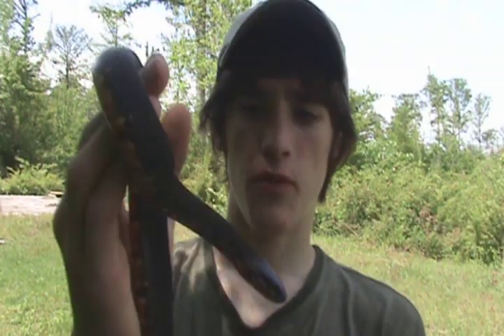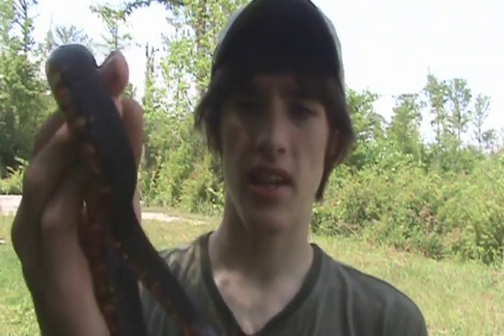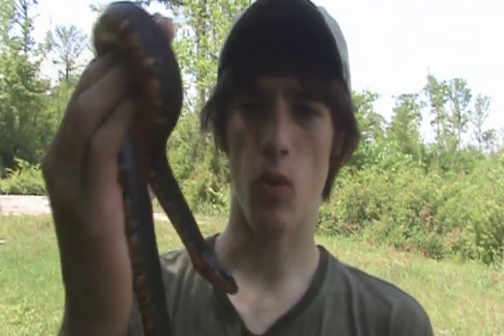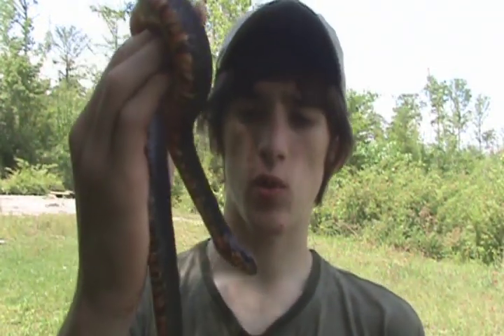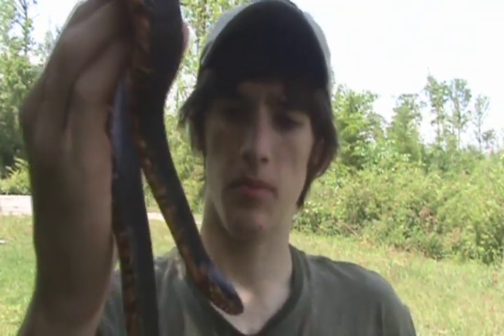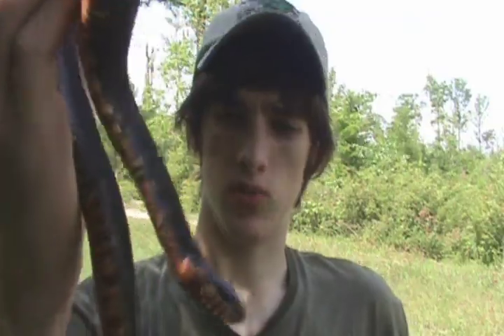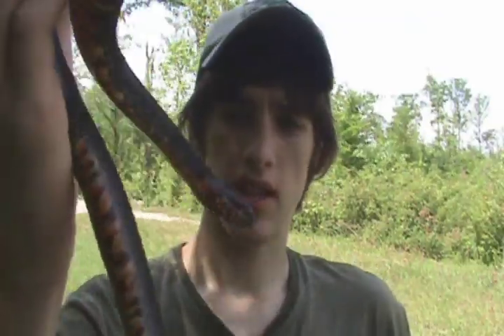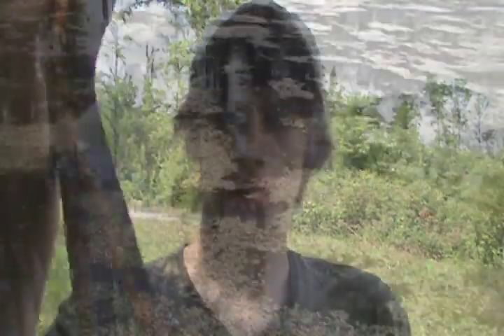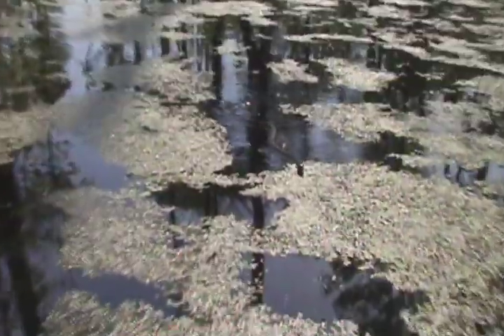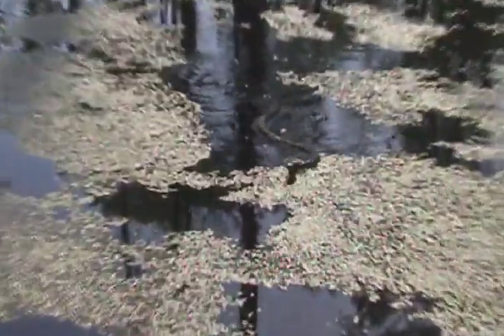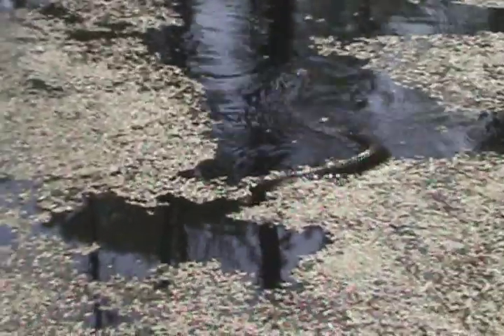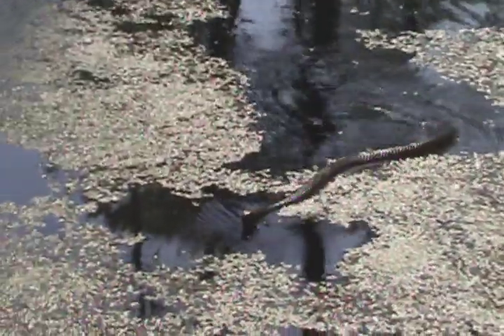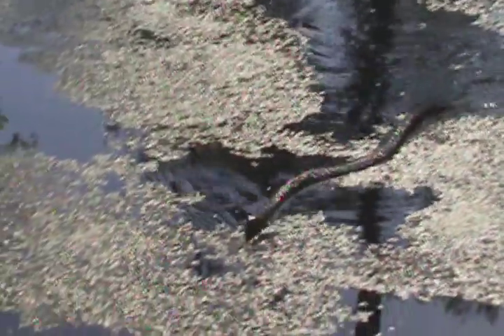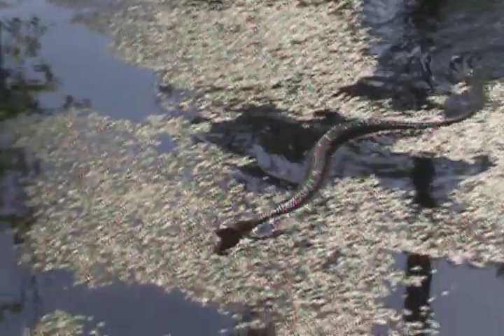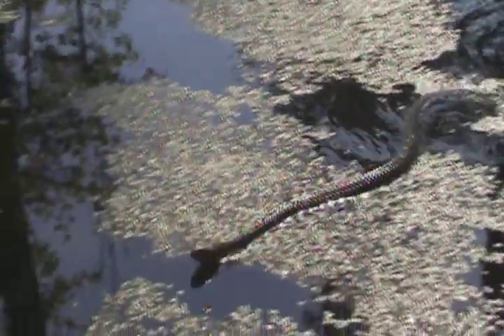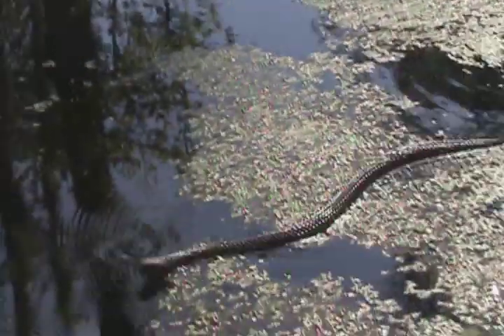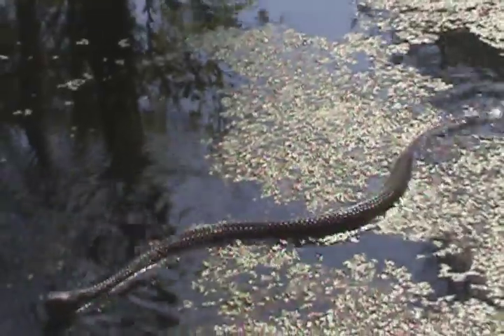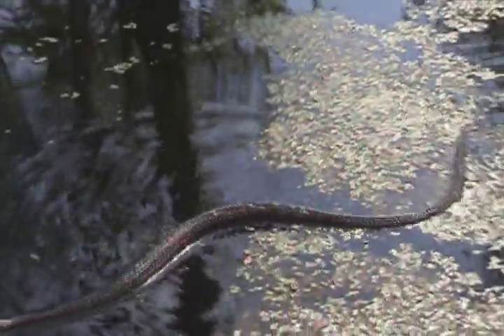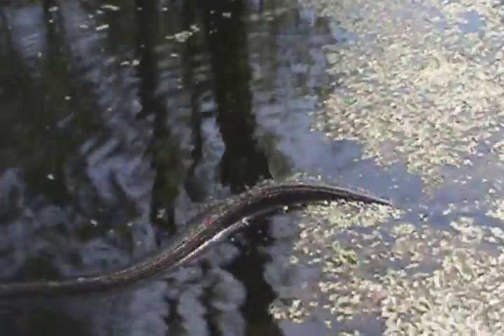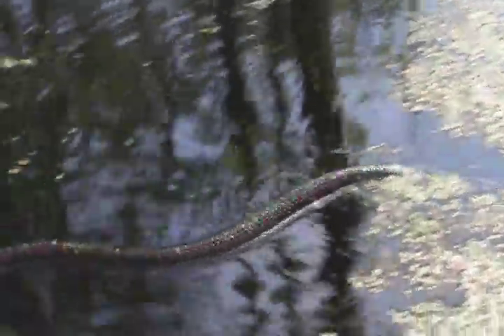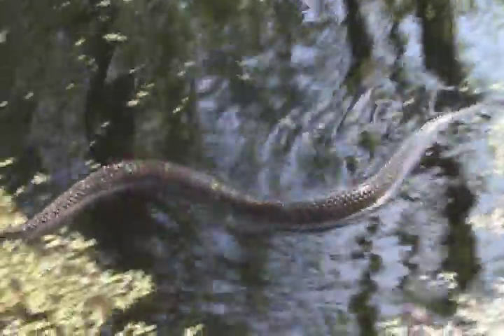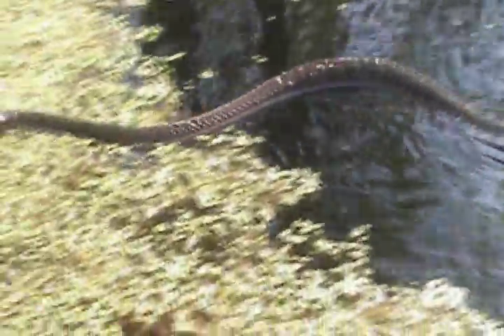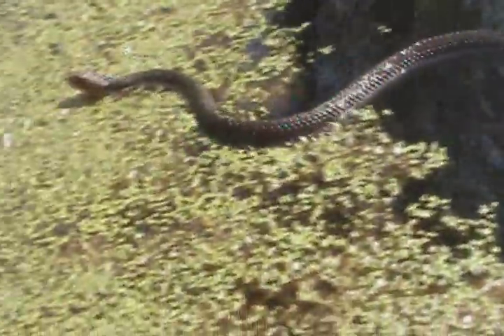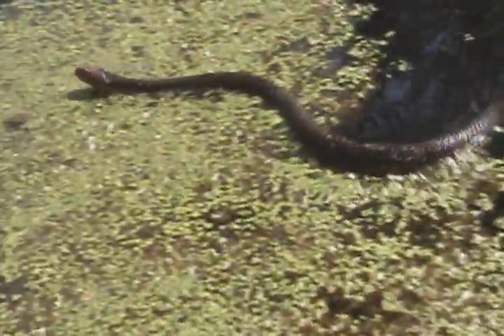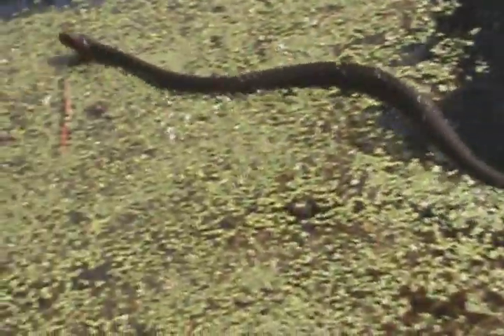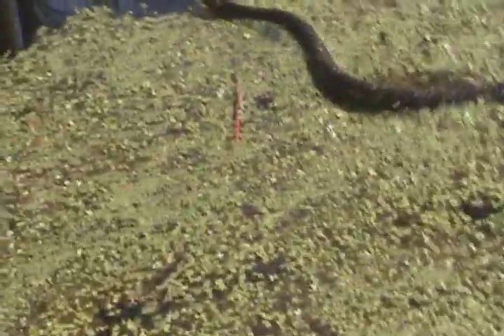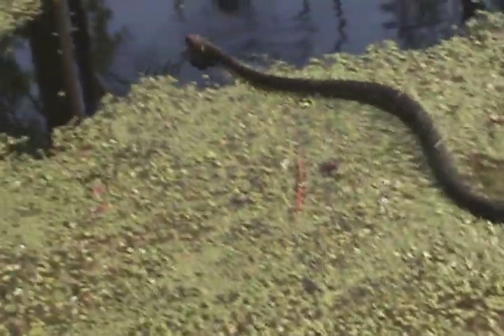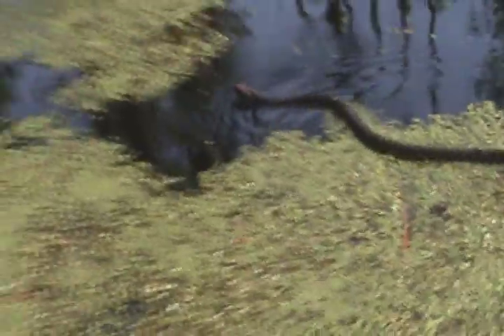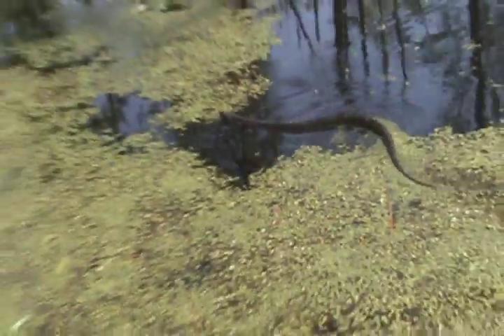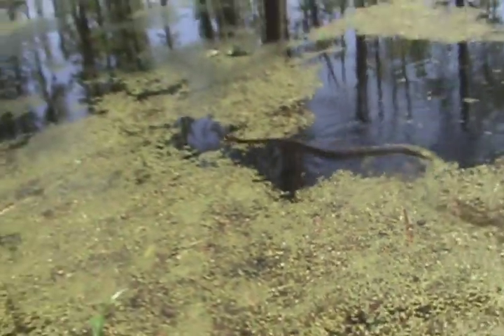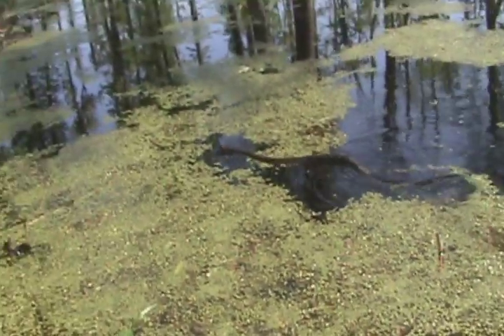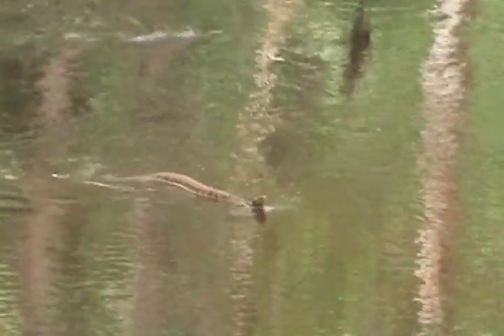Water snakes usually swim with their head at water level and most of their body underwater. Cottonmouths will swim with their head up out of the water, probably an inch or two above the surface.